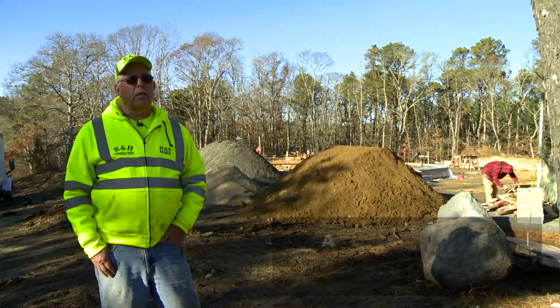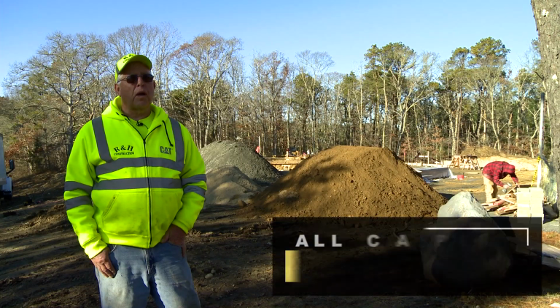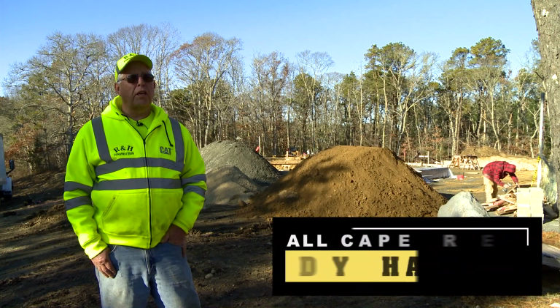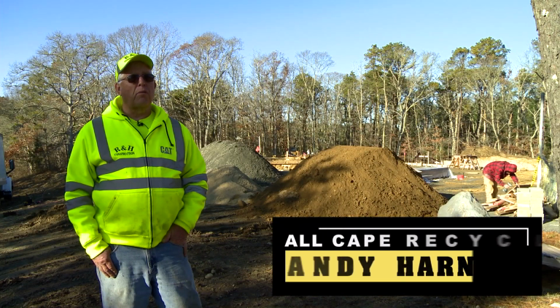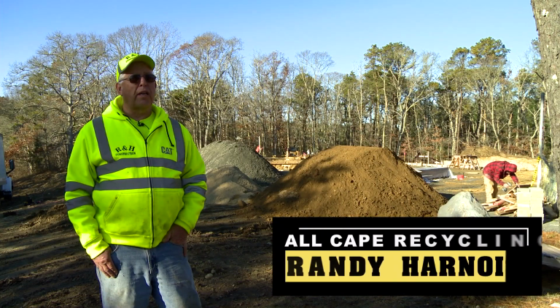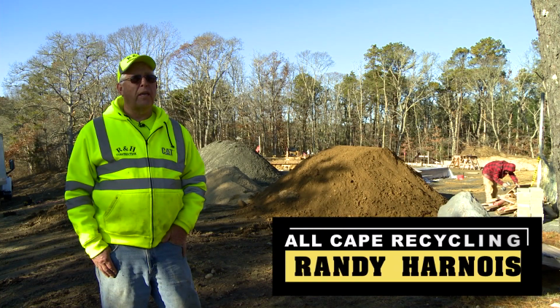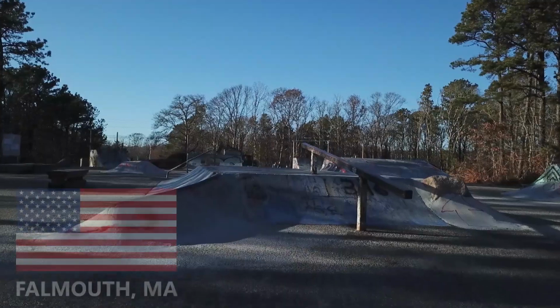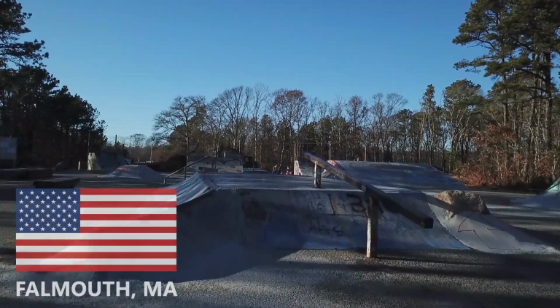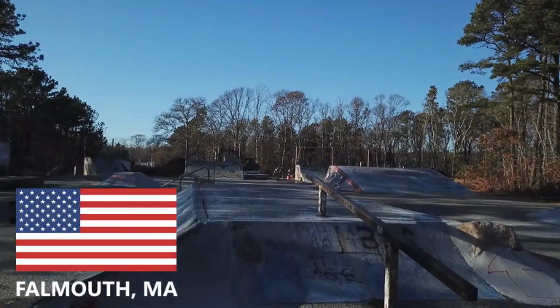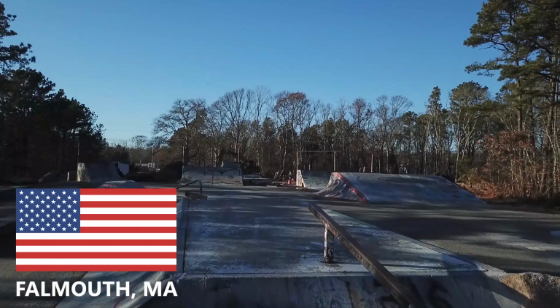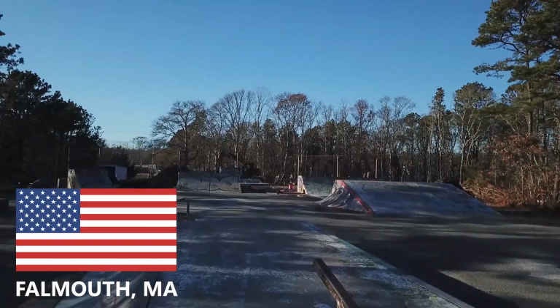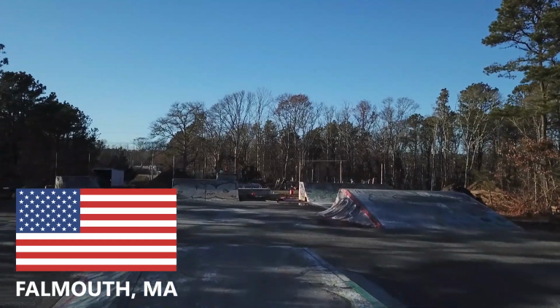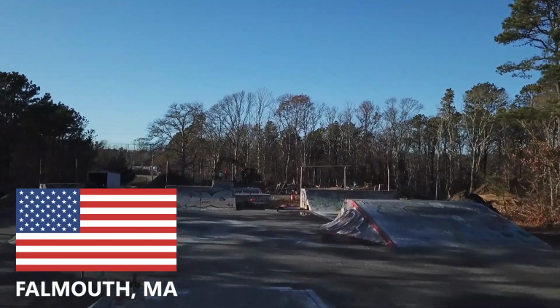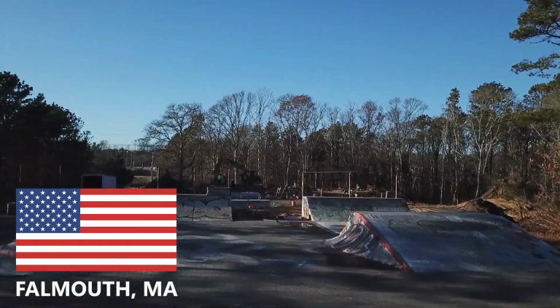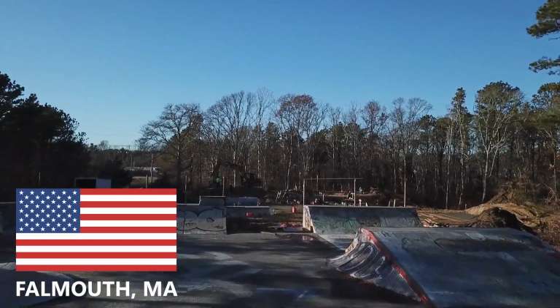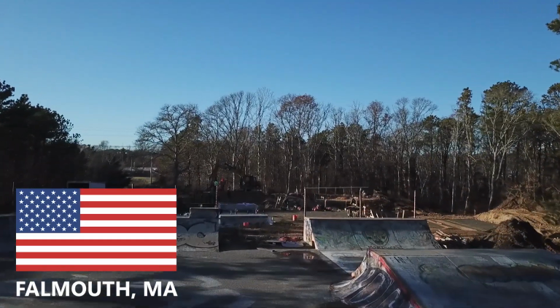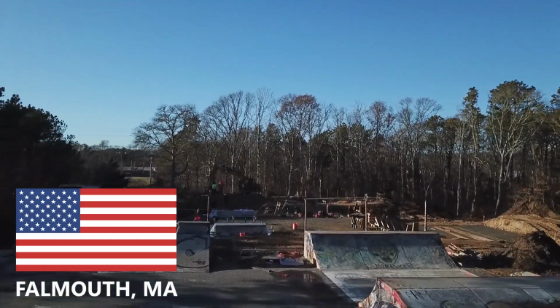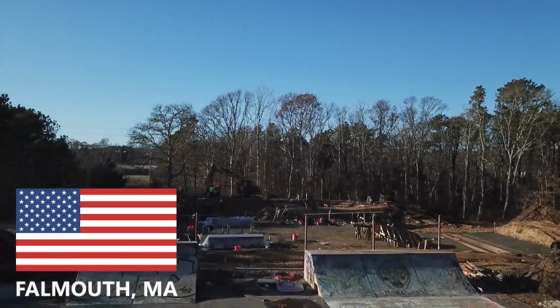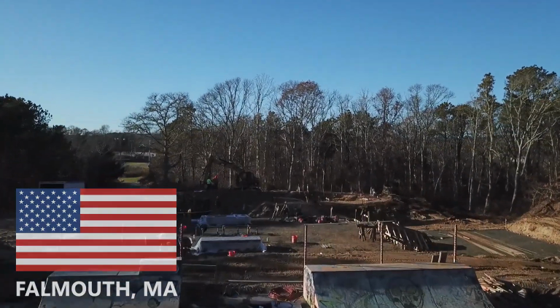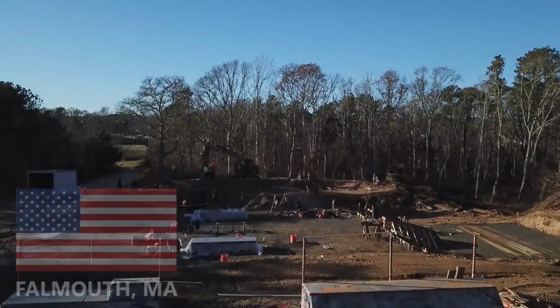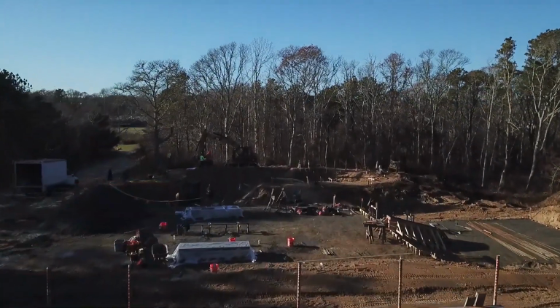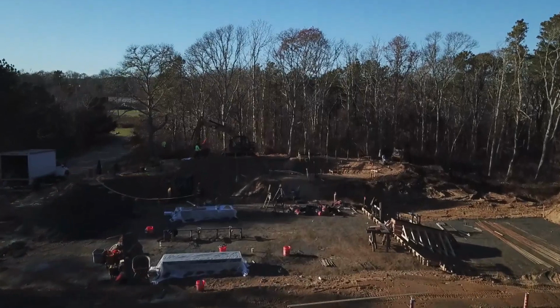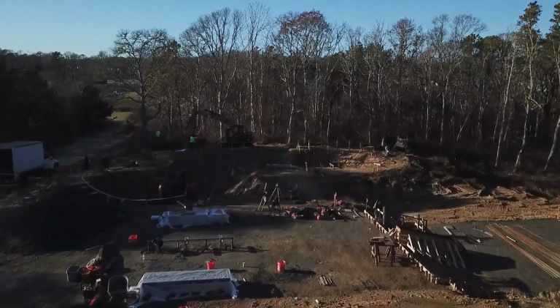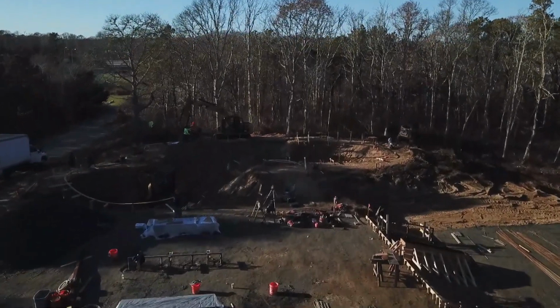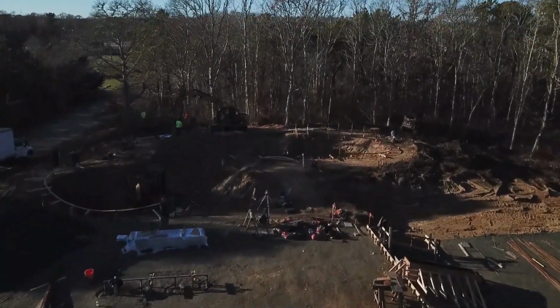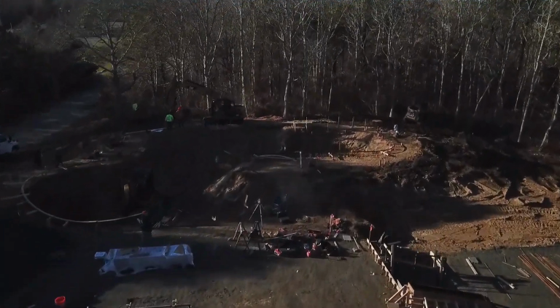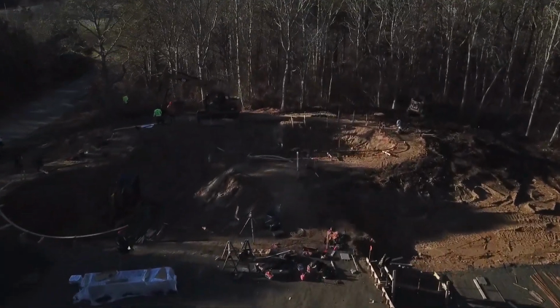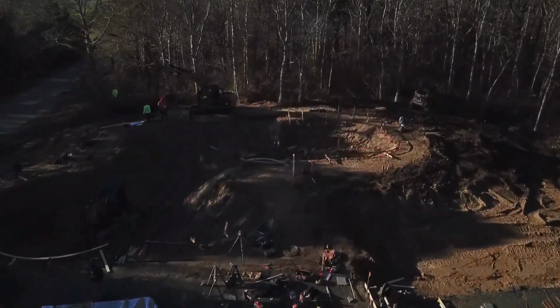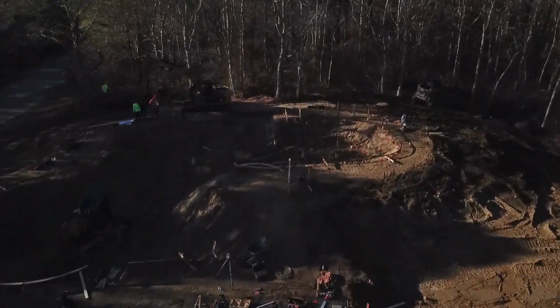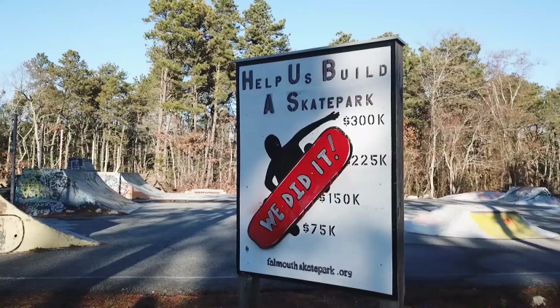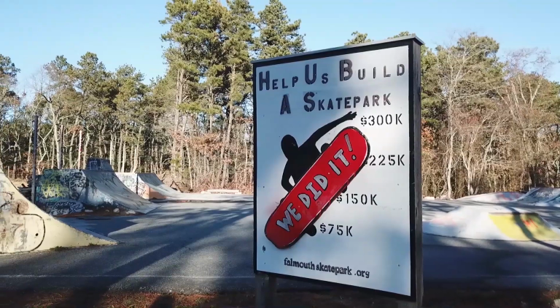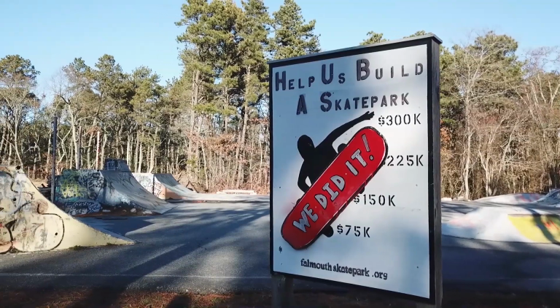This project here that we're on today is a skate park for the young generation. It's an up-and-coming sport that people are very involved in, and we're doing this for the town of Falmouth, Massachusetts.